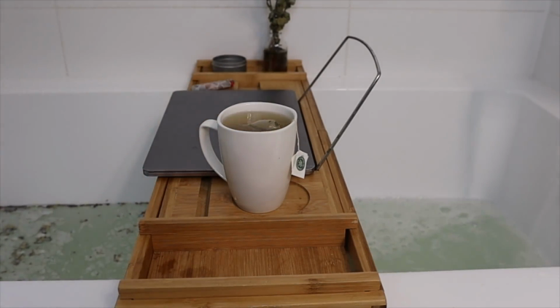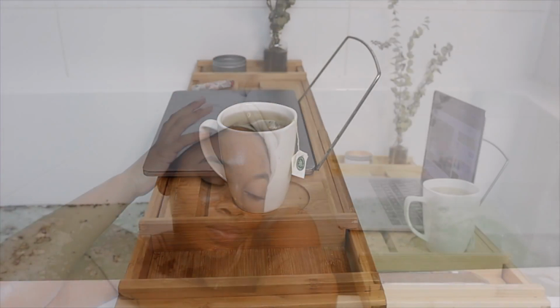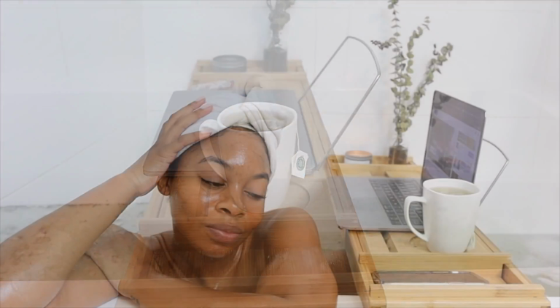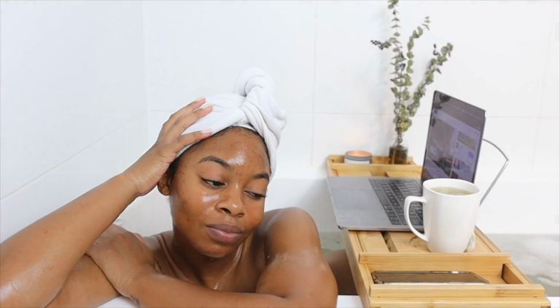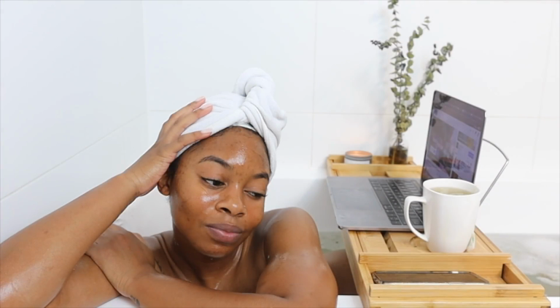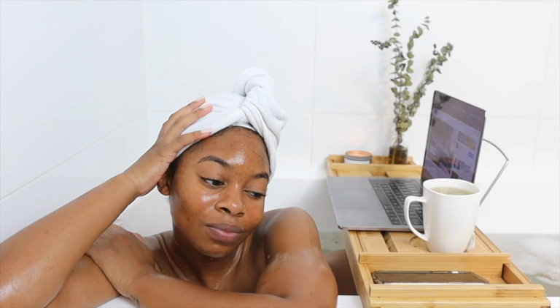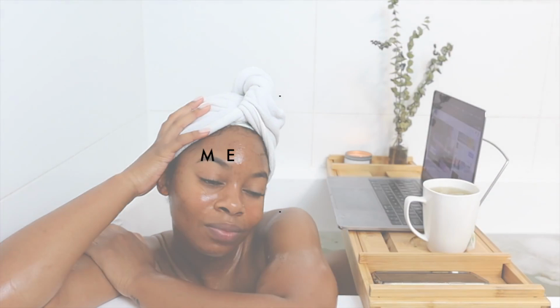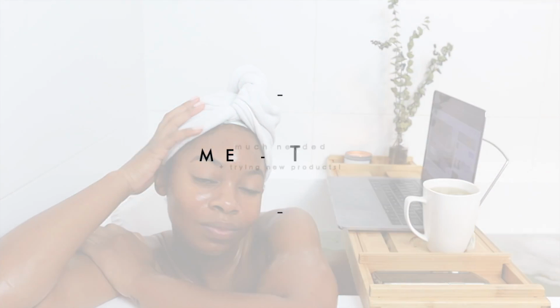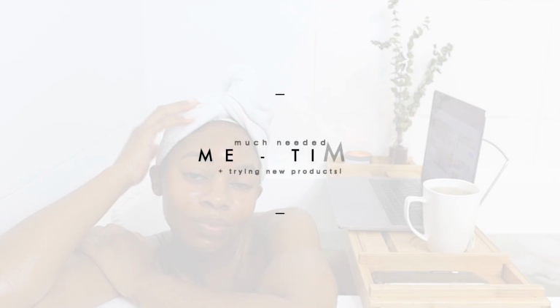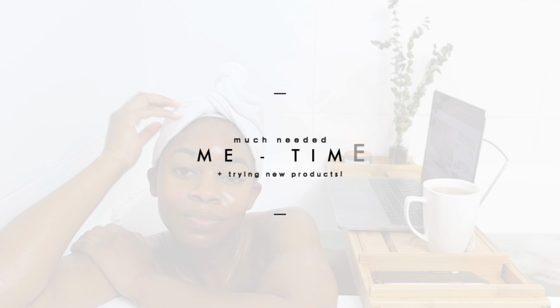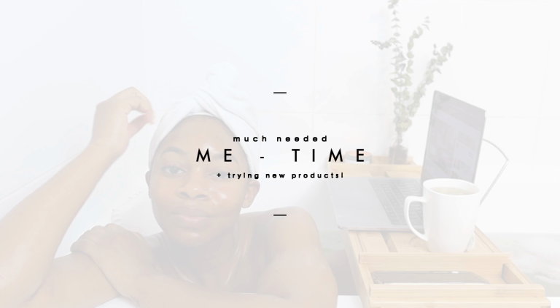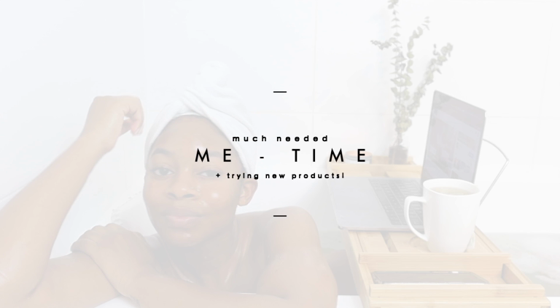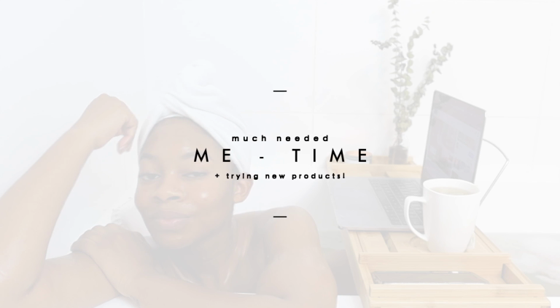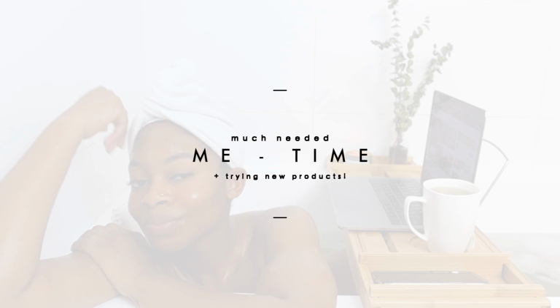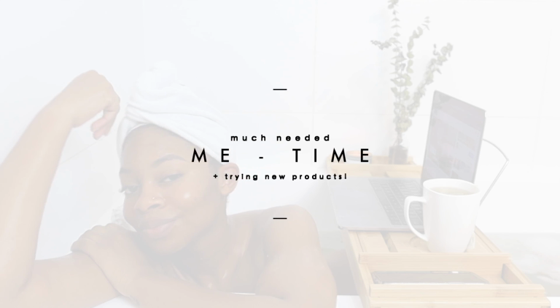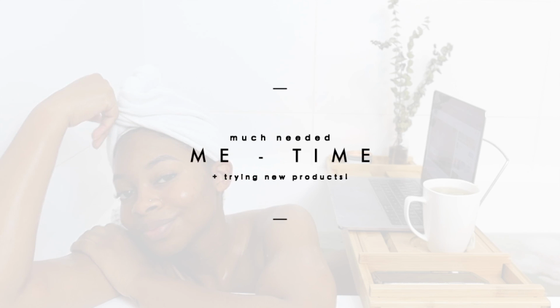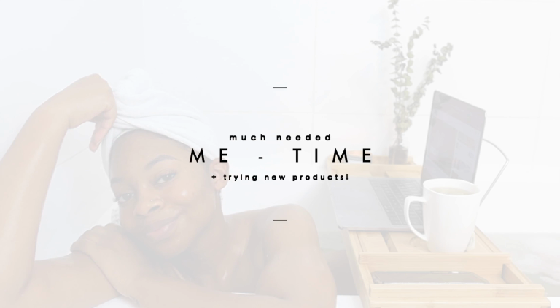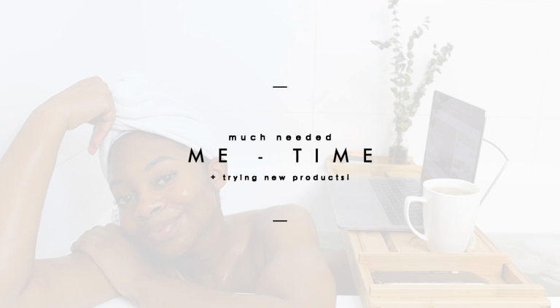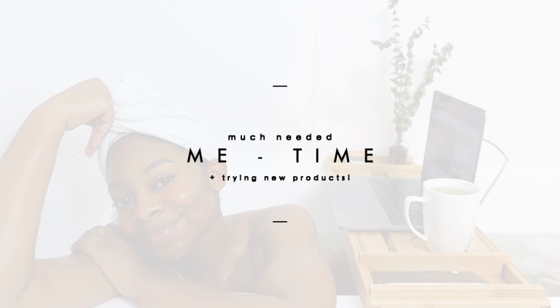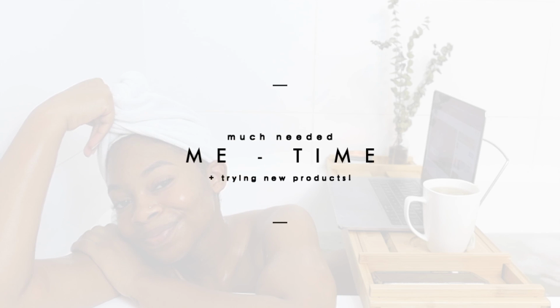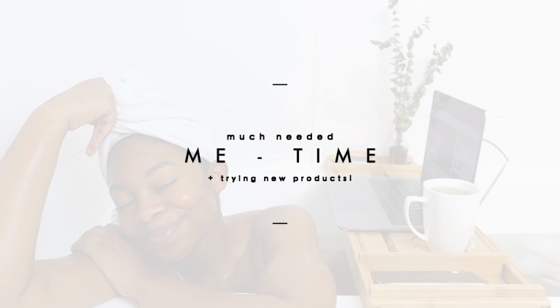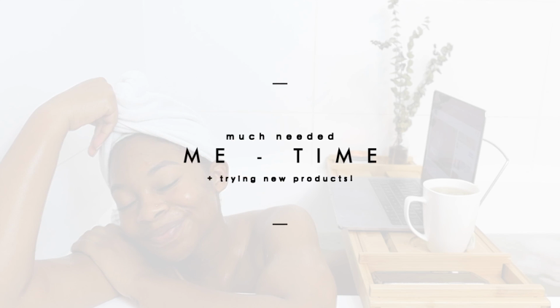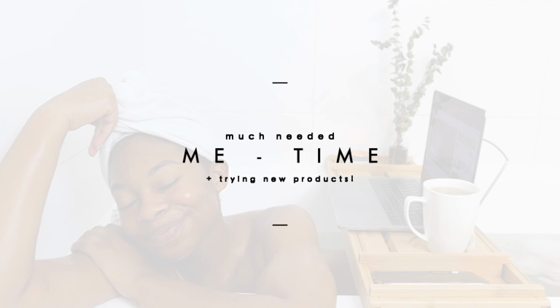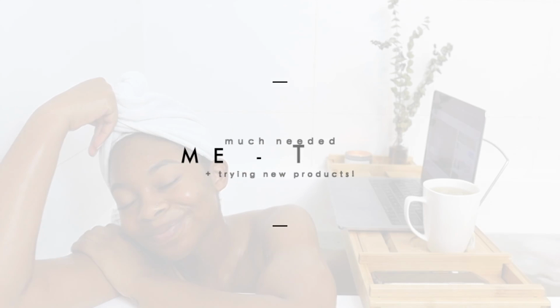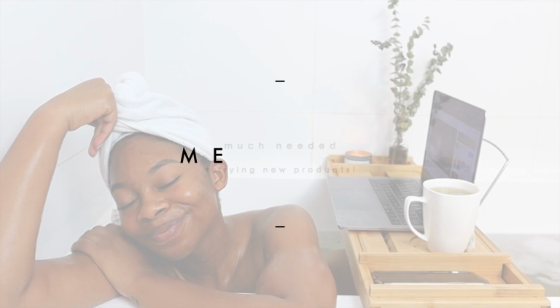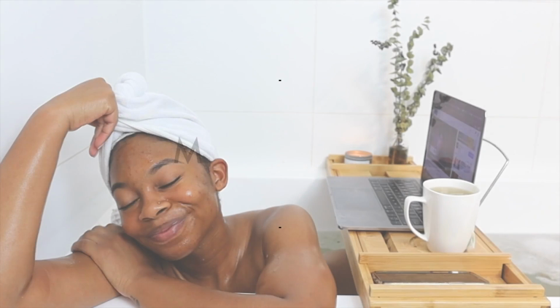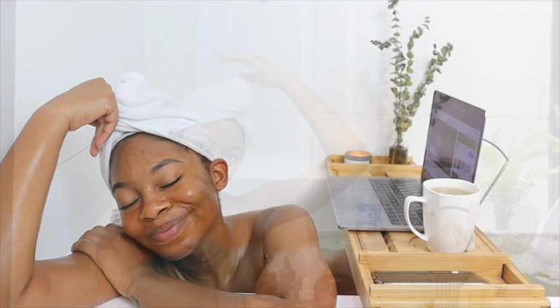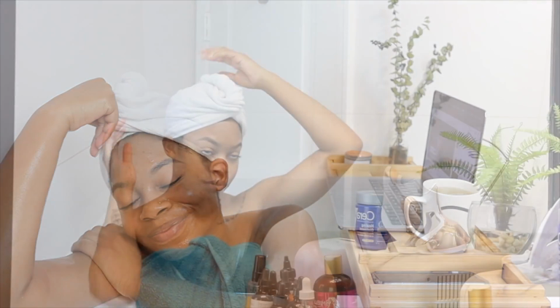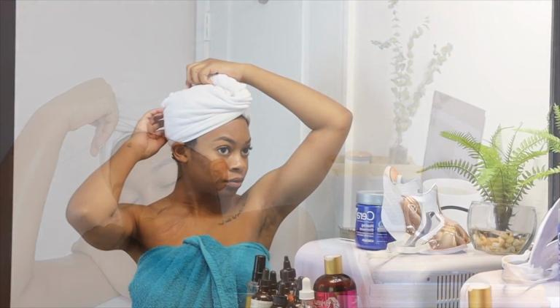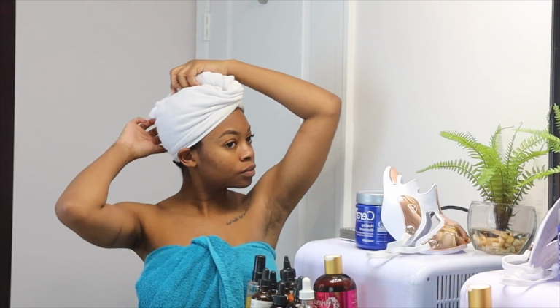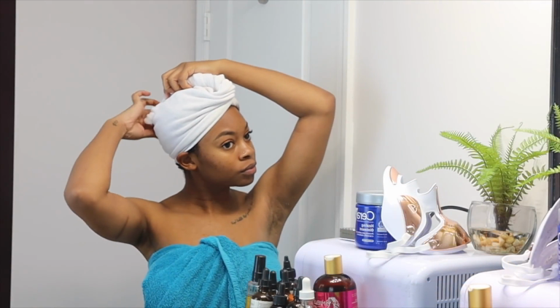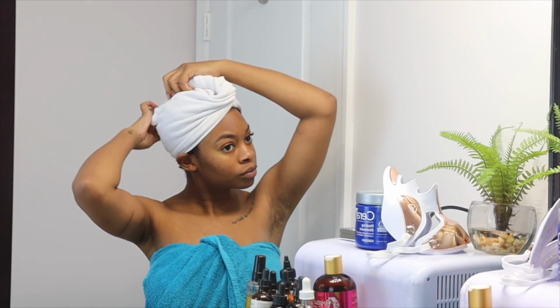Hey guys, welcome back to my channel. Today we're going to be doing a much needed me time slash pamper routine, and I'm going to be trying some new products. I've already taken a shower because I like taking a shower before I take a bath.